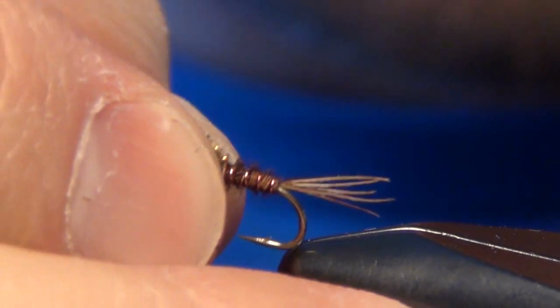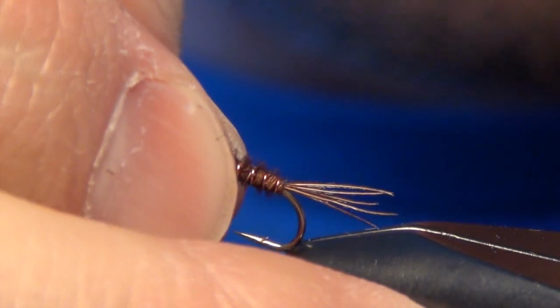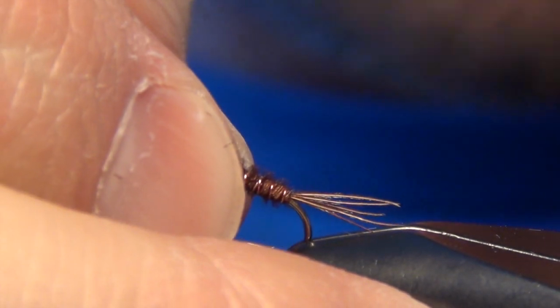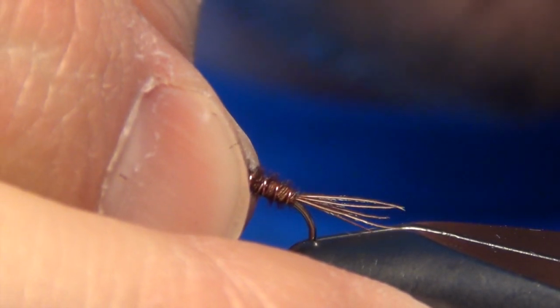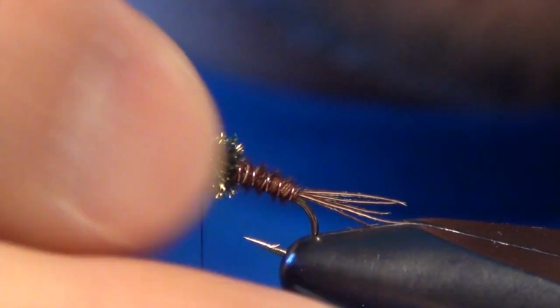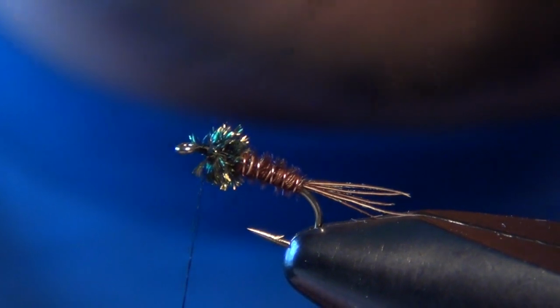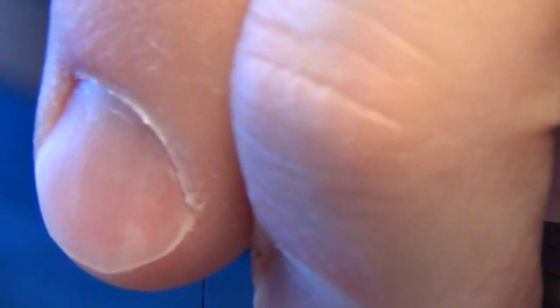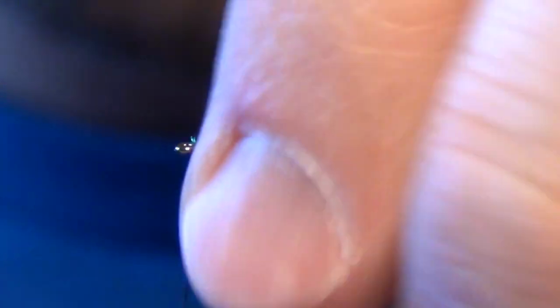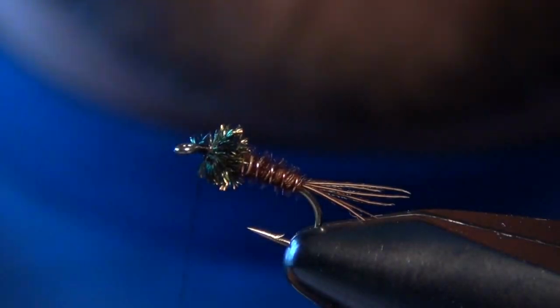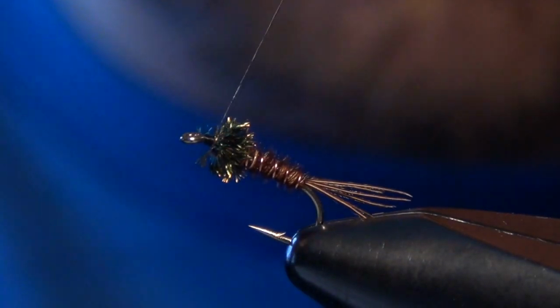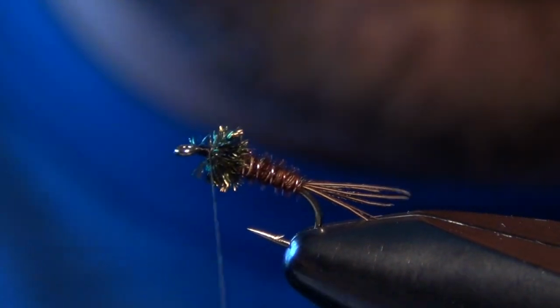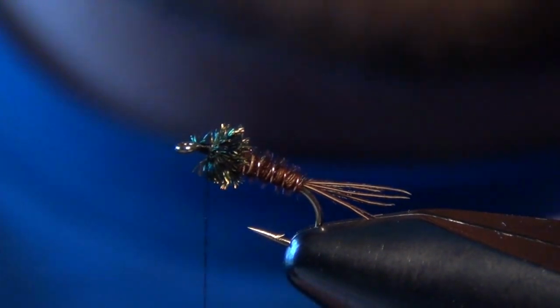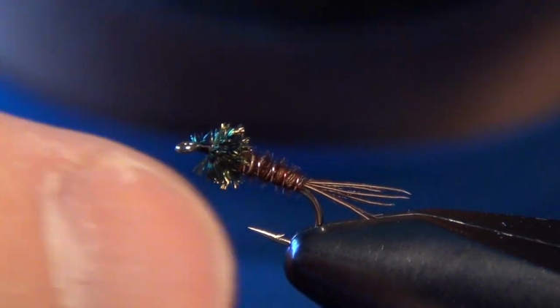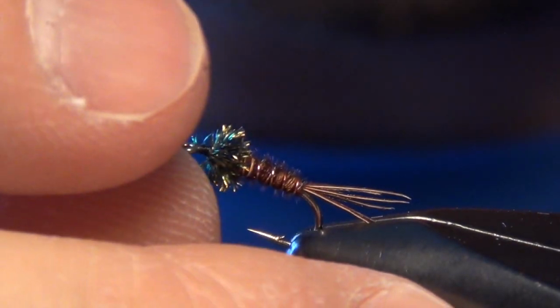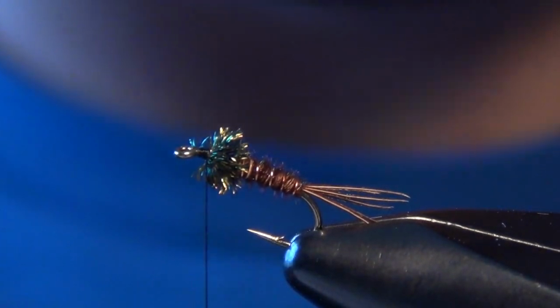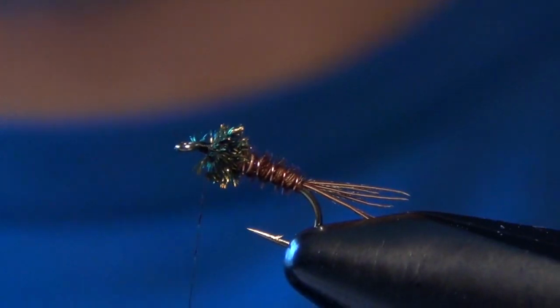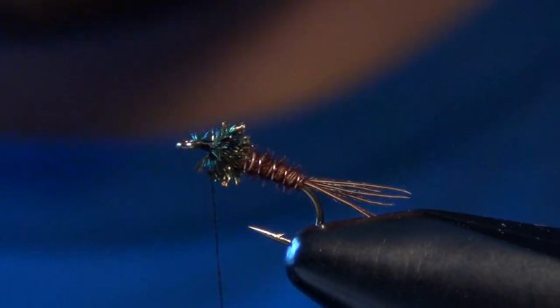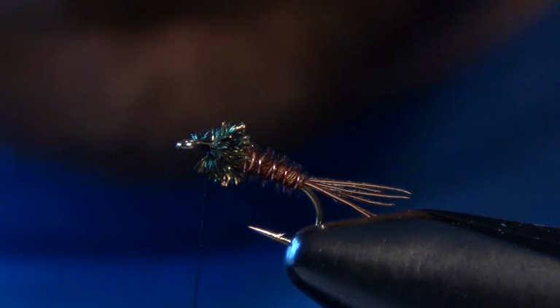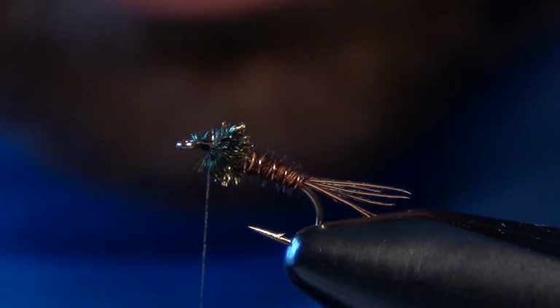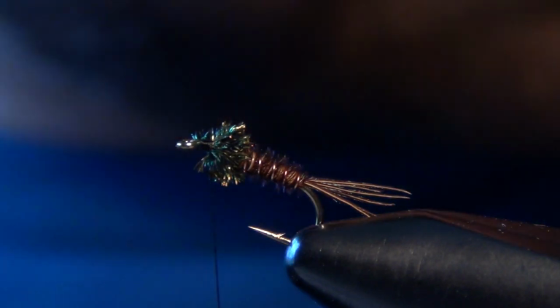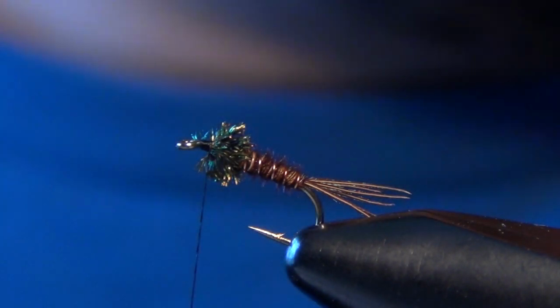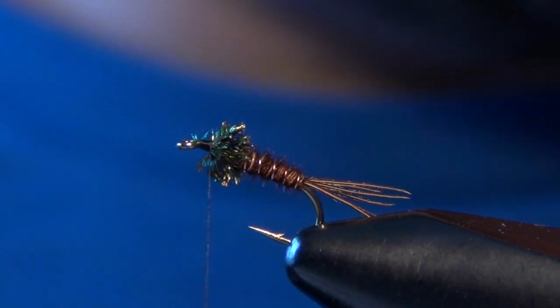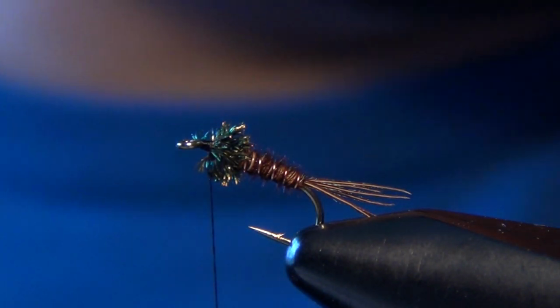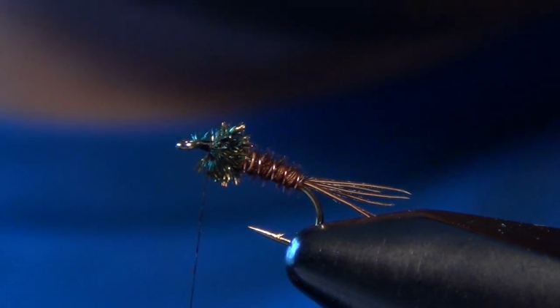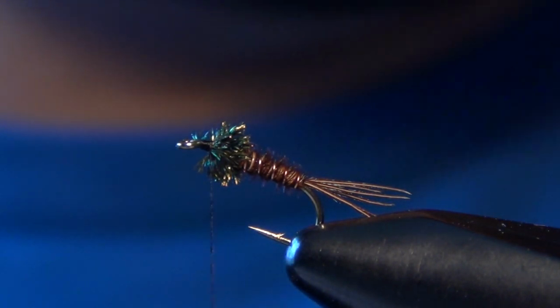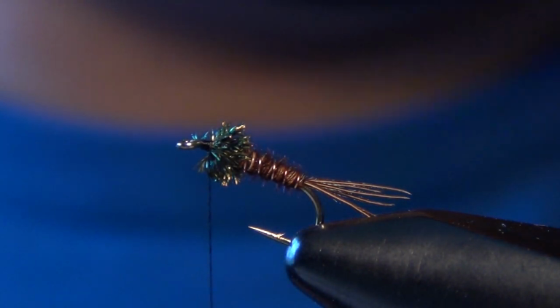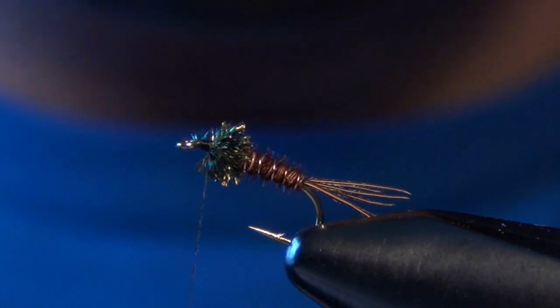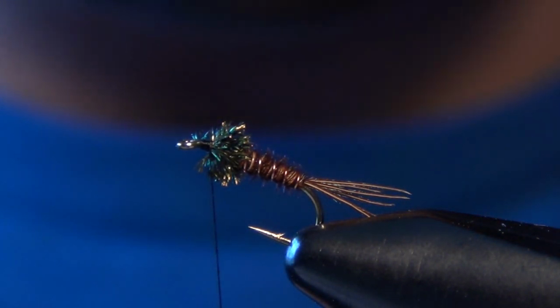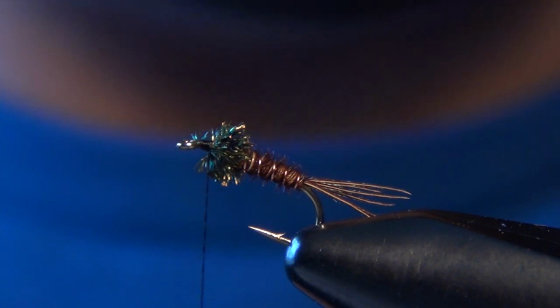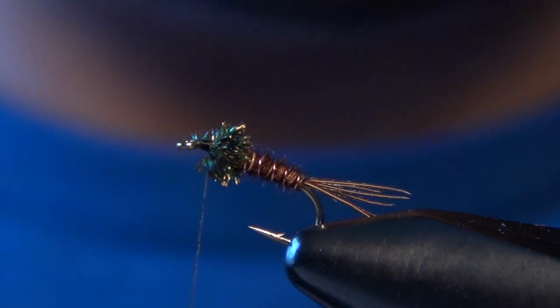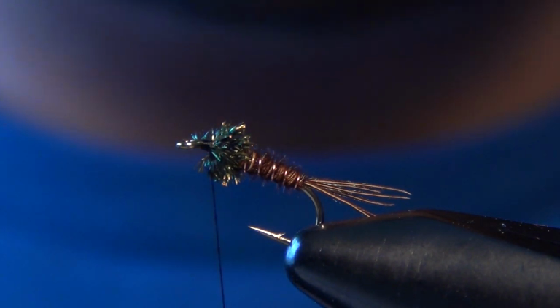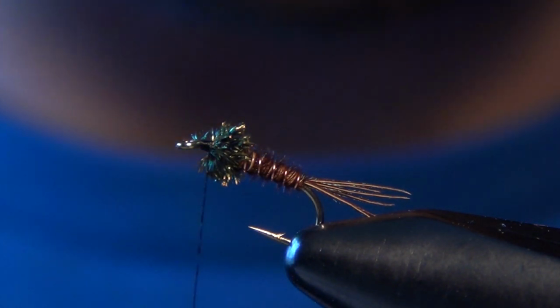I've found it easiest to actually angle the hook up in your vise just slightly. This will keep everything from falling forward off the front of the hook eye when you're wrapping your soft hackle.